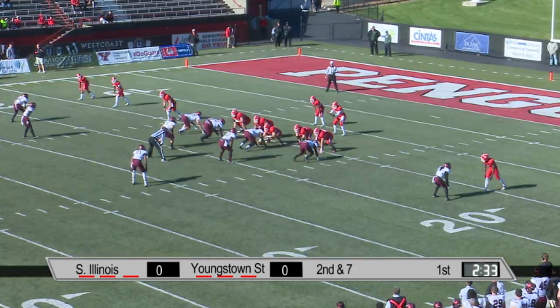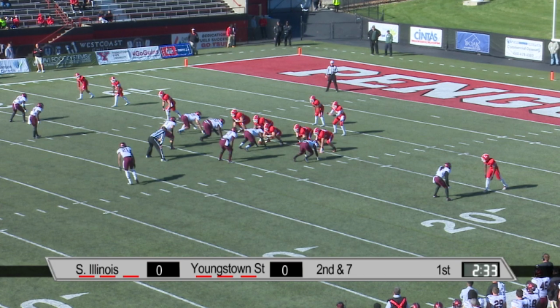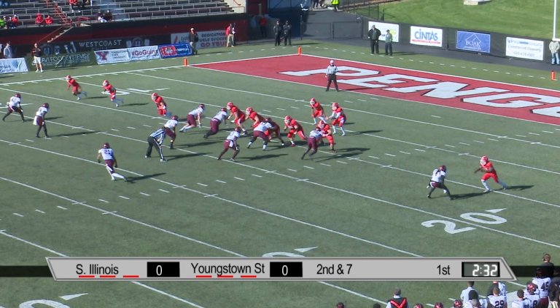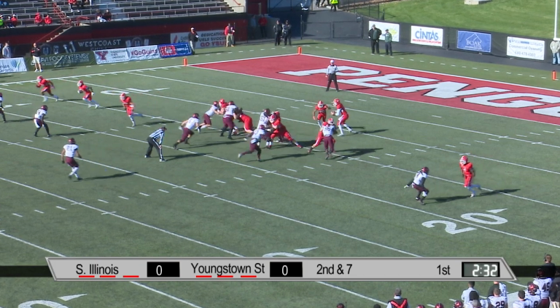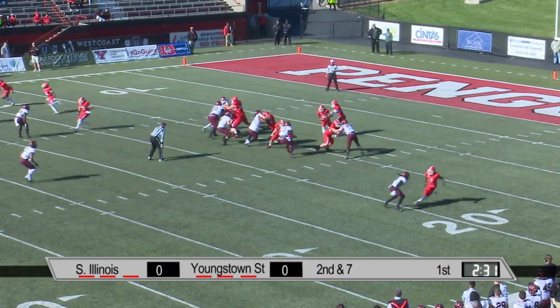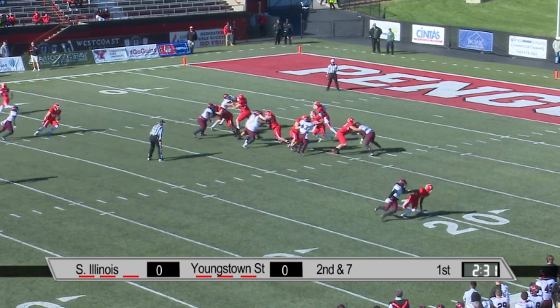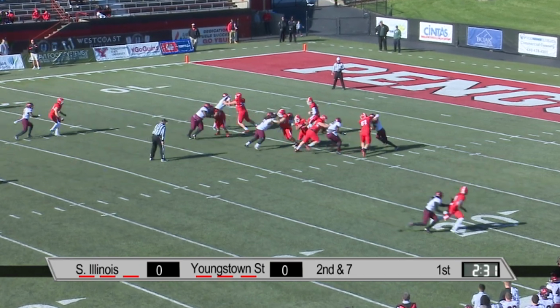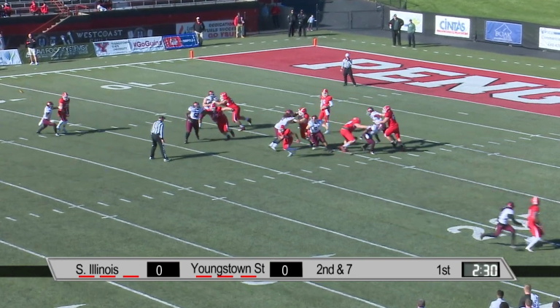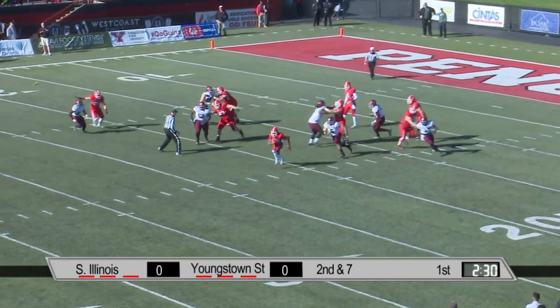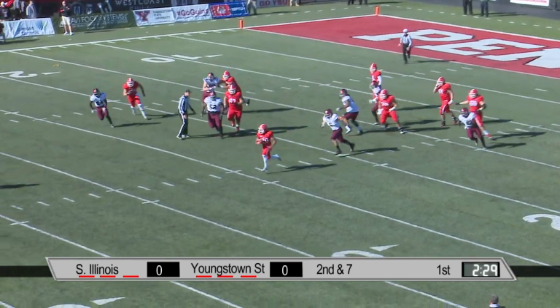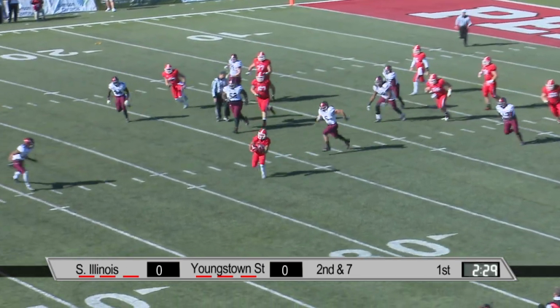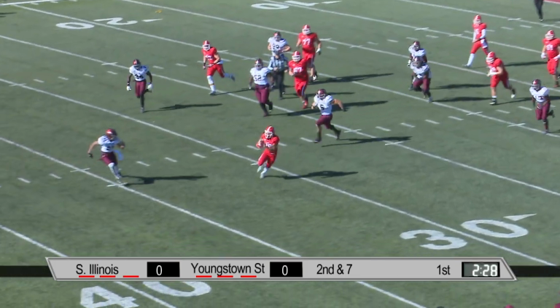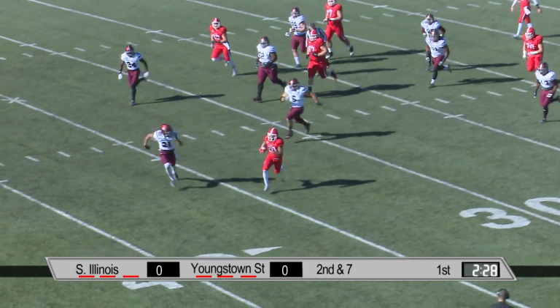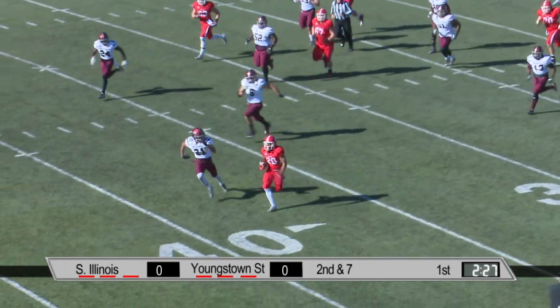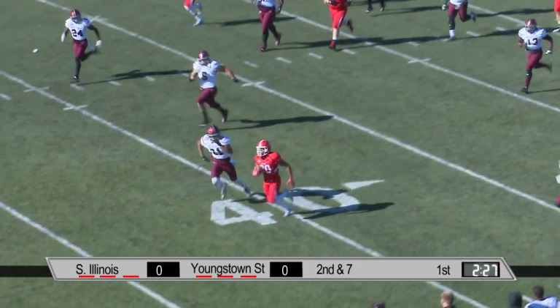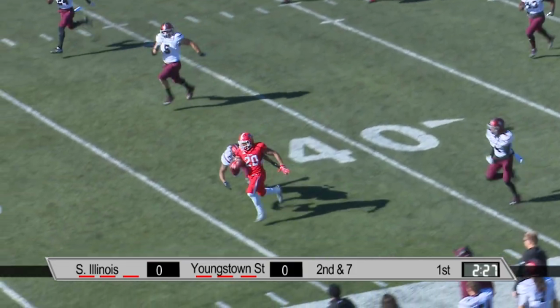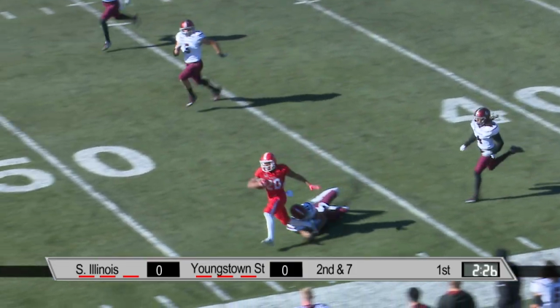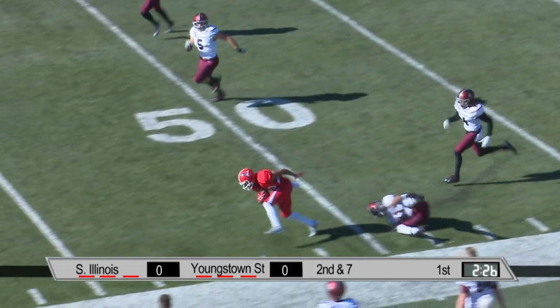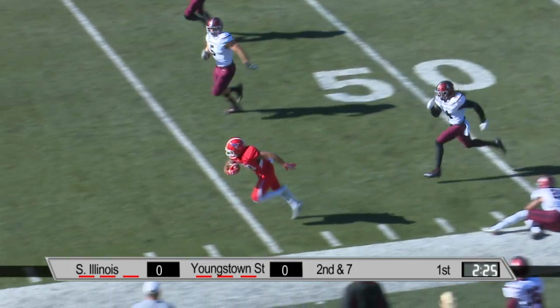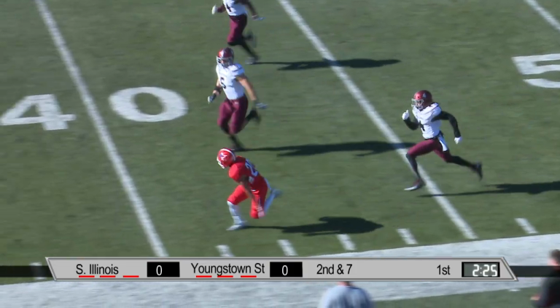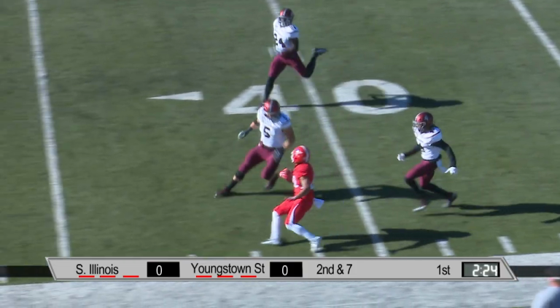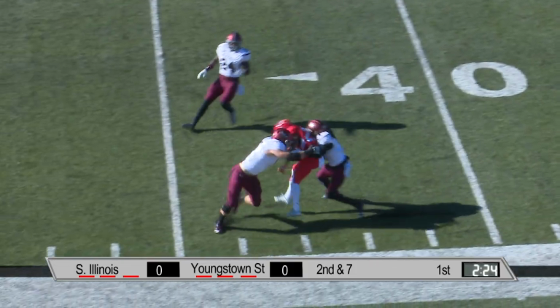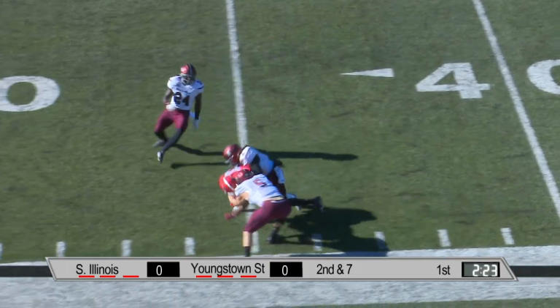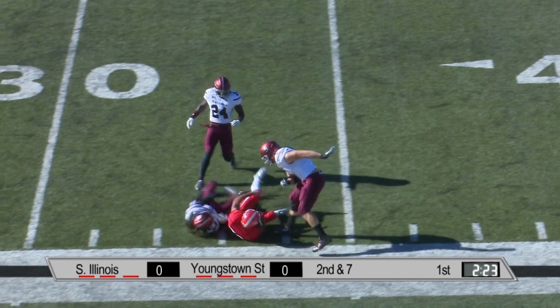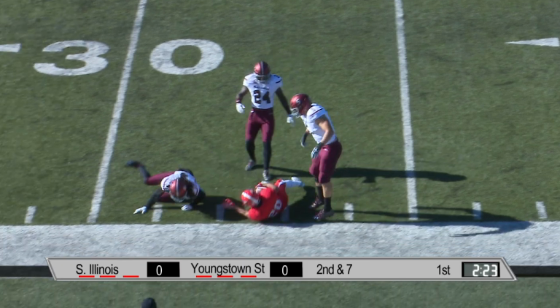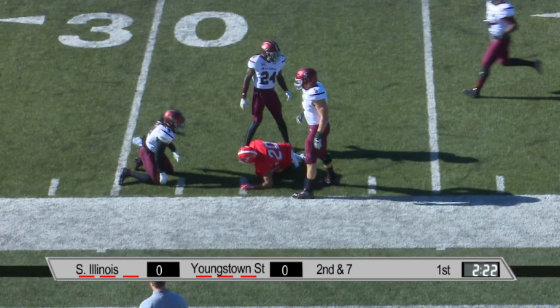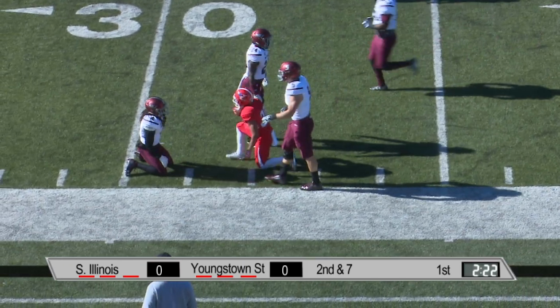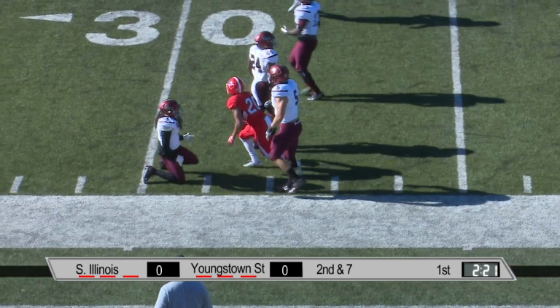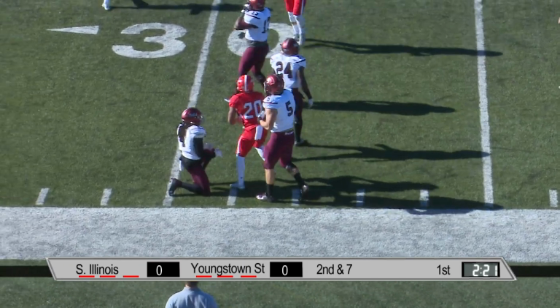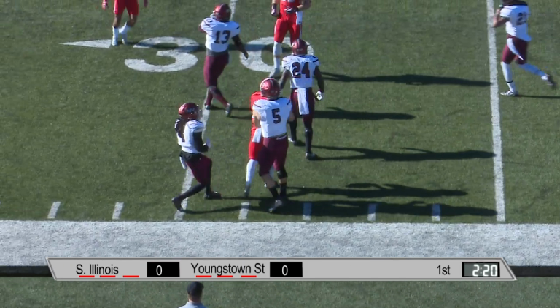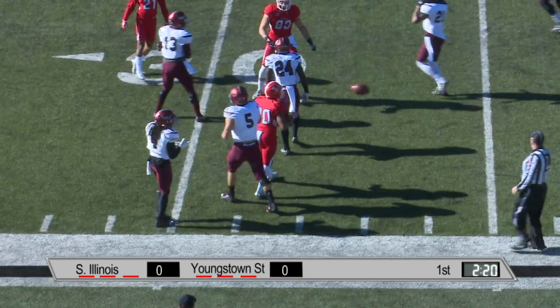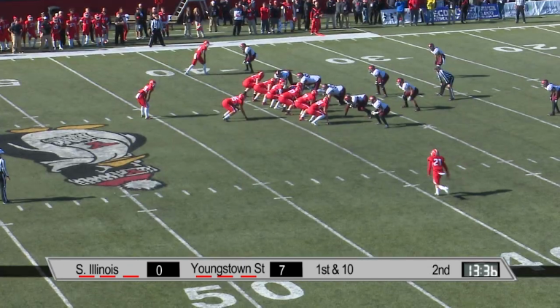At quarterback, takes the snap, fakes it to Jody Webb — gave it to him — and Webb. Here's what we were talking about: shake and bake out across the 45. Runs through a tackle and is finally double-teamed and rolled down inside. Jody Webb.